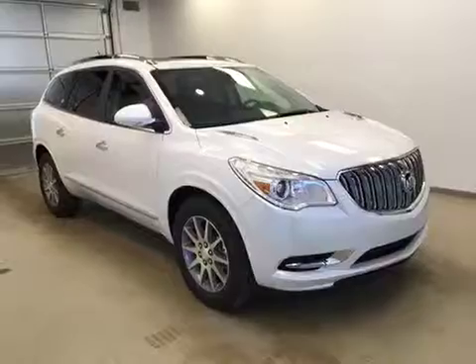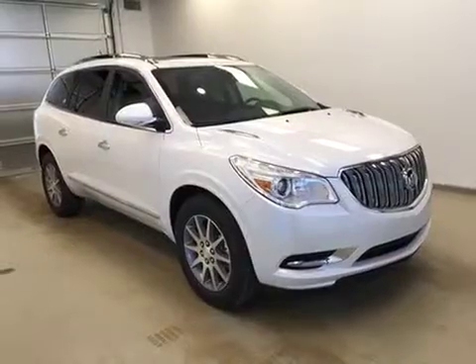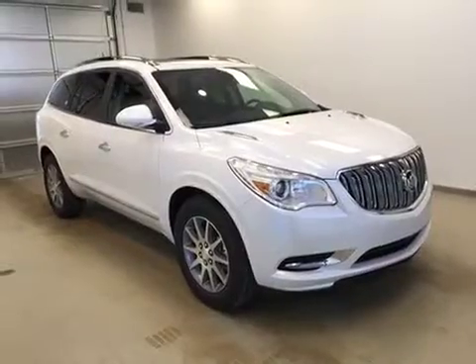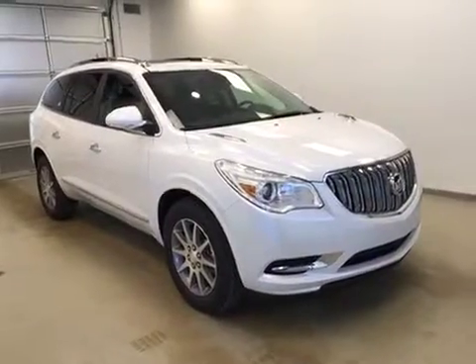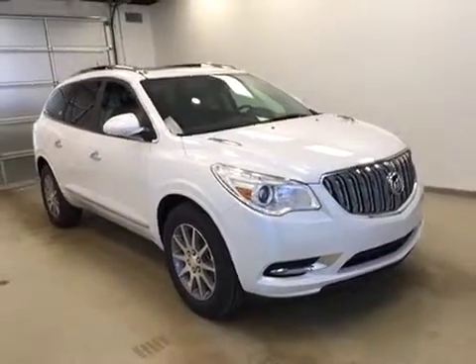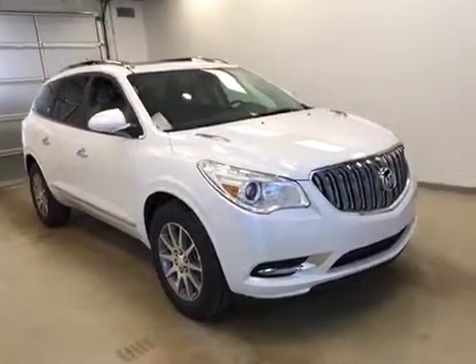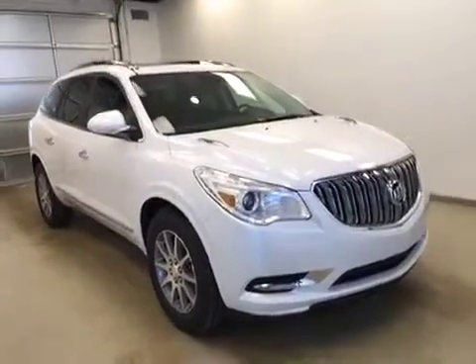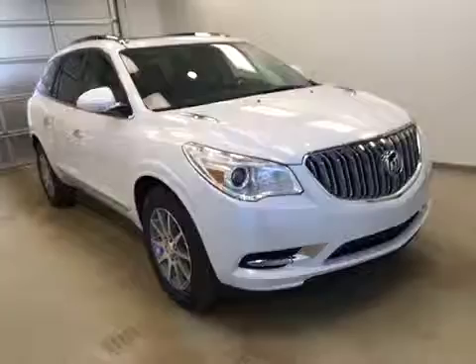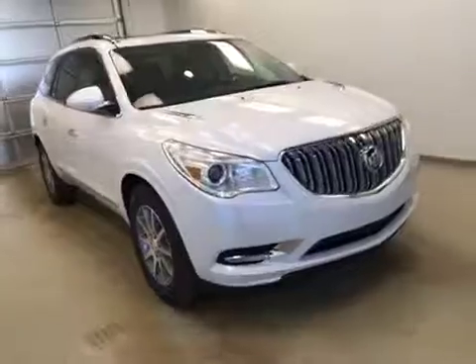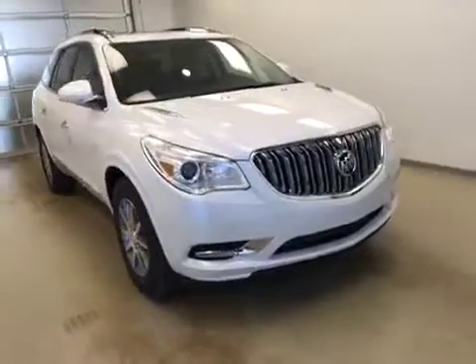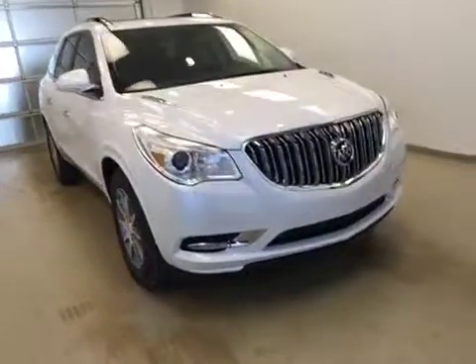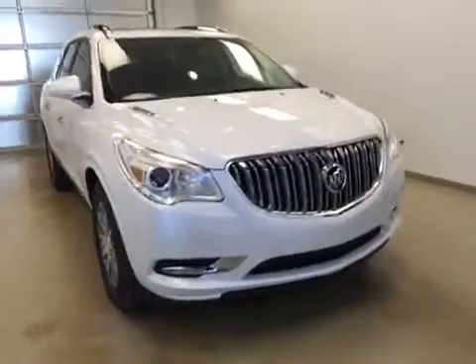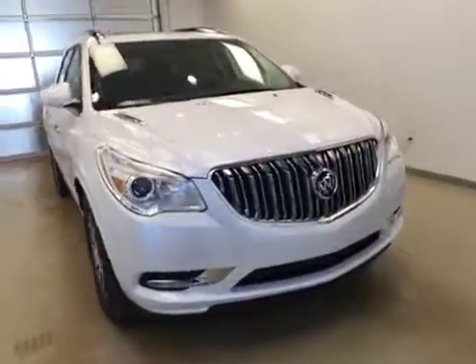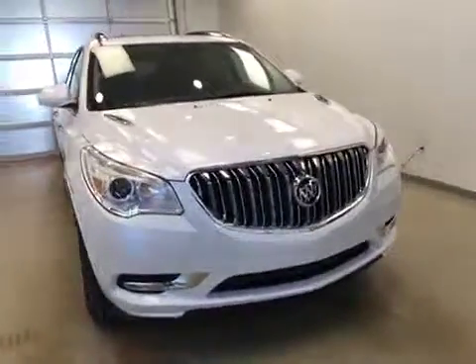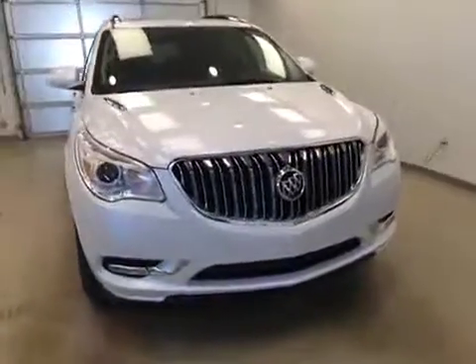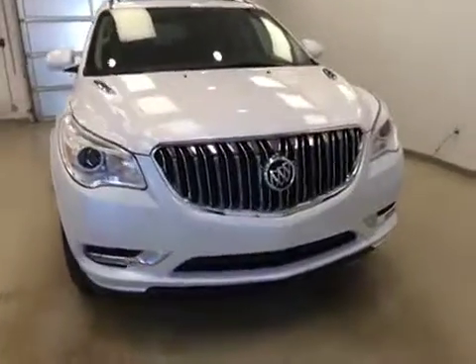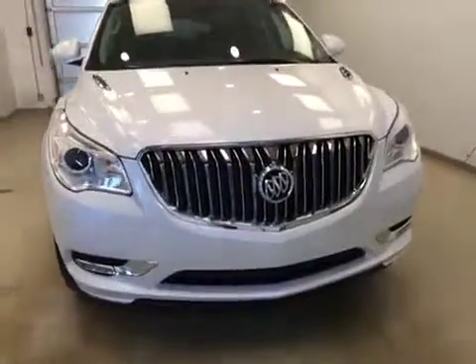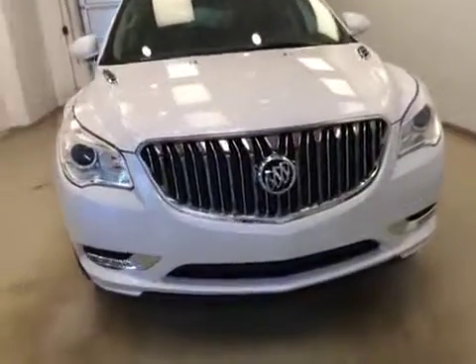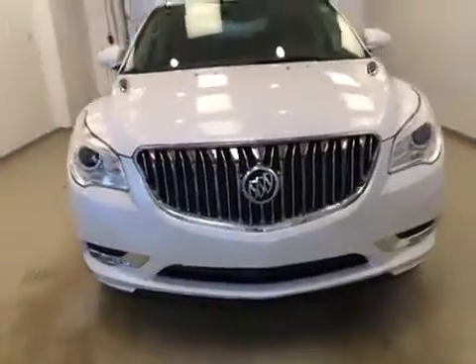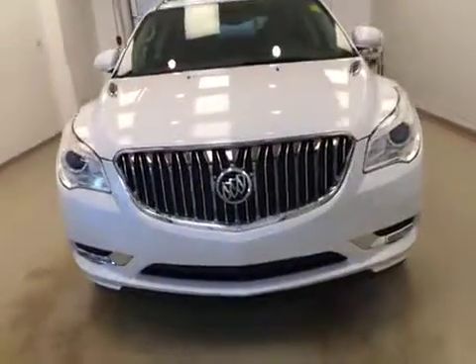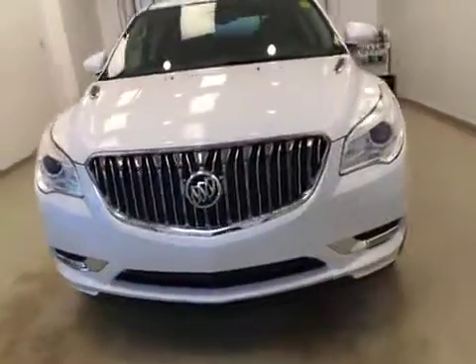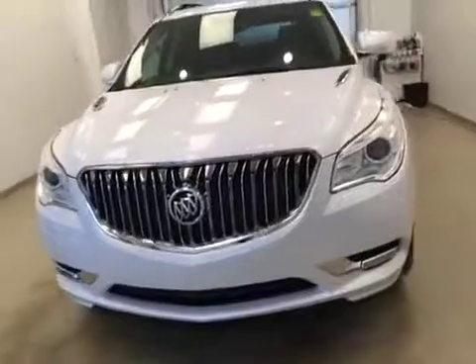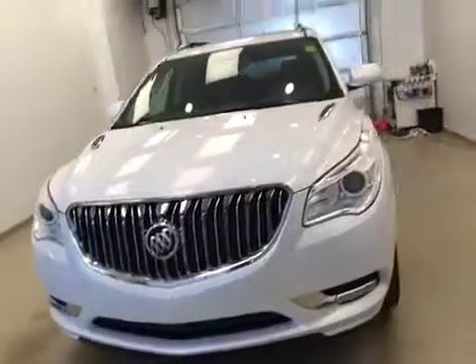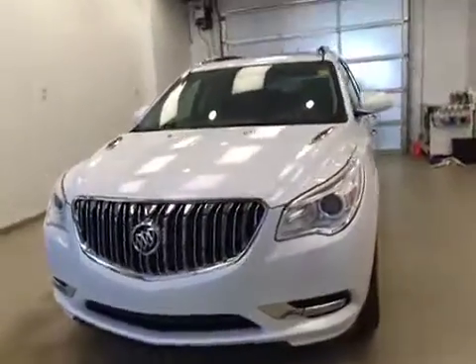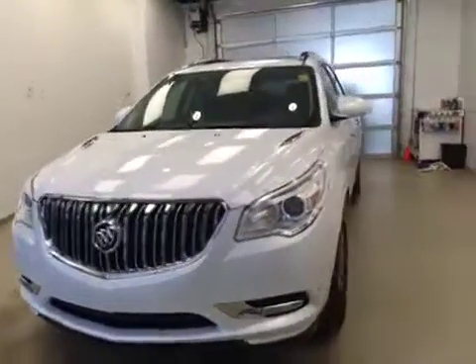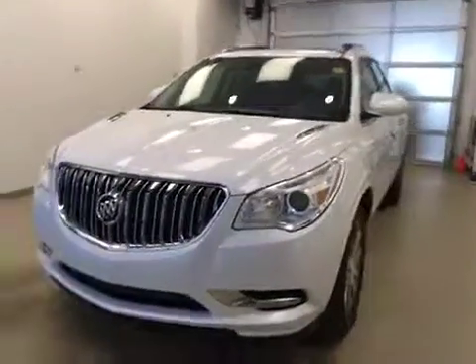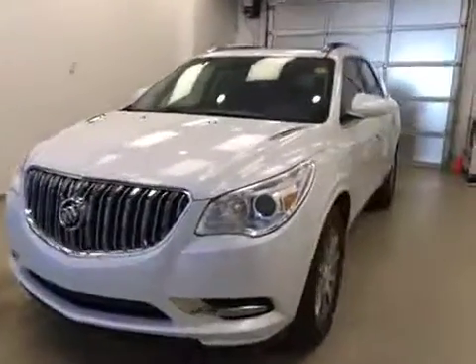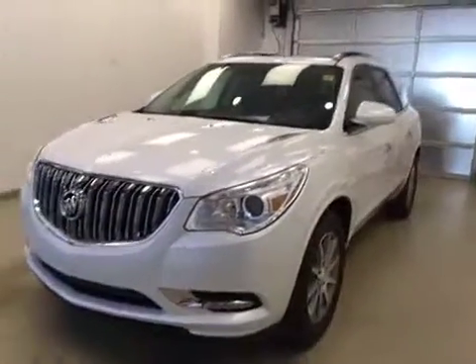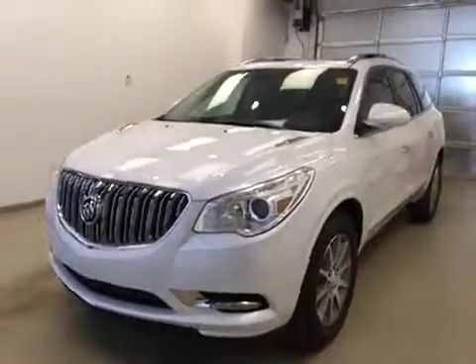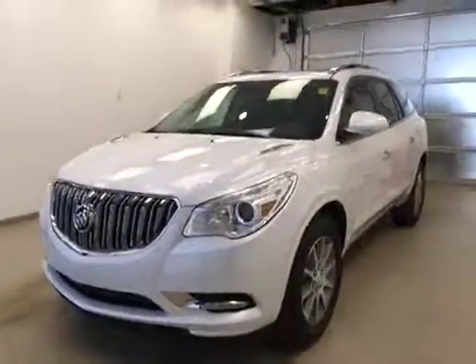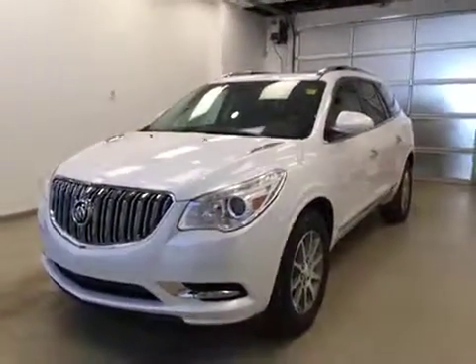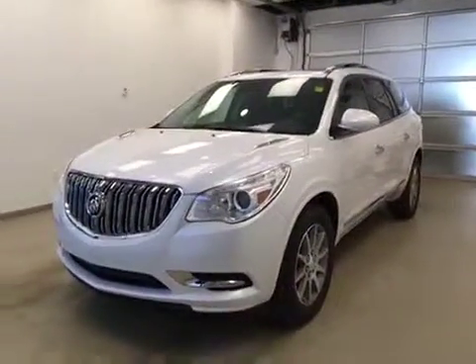Once again, stock number 167193. This is a 2016 Buick Enclave and our color is white frost.